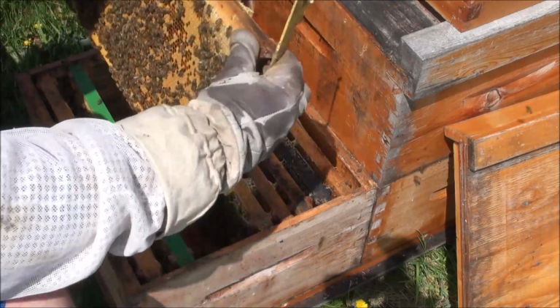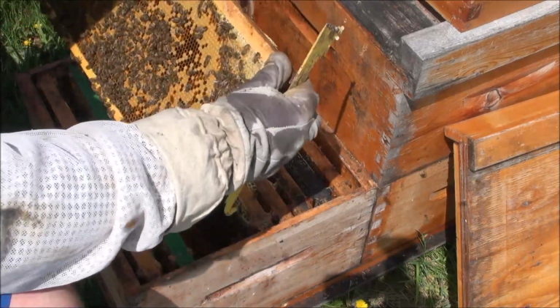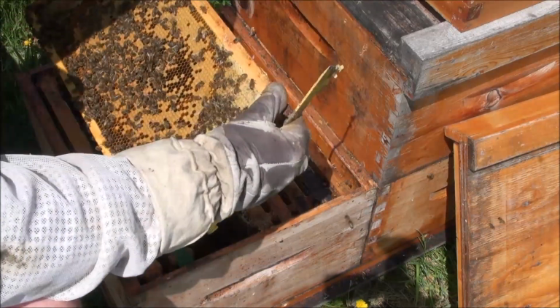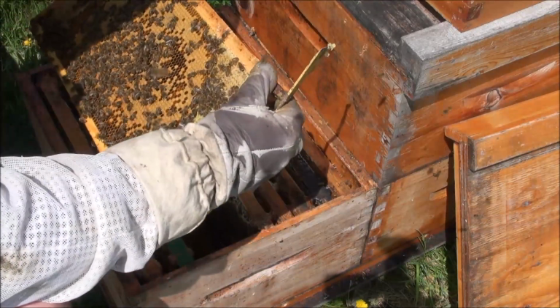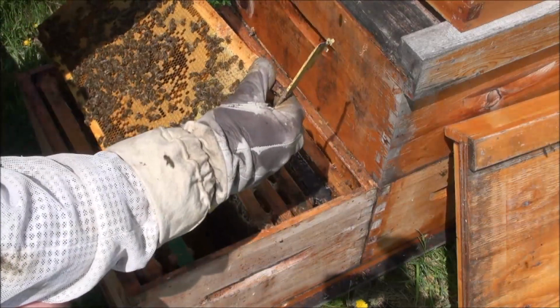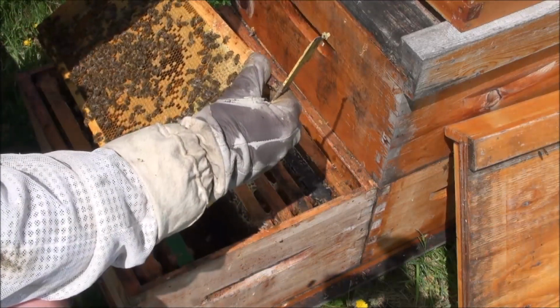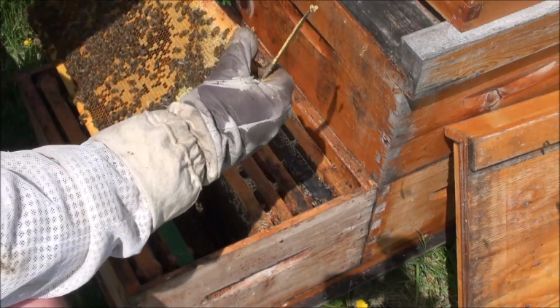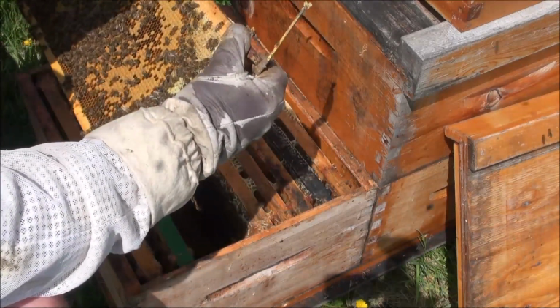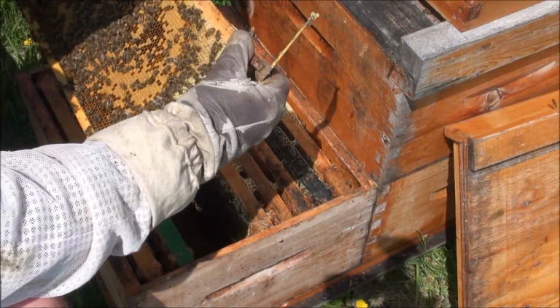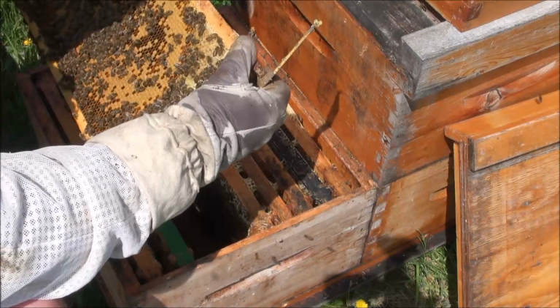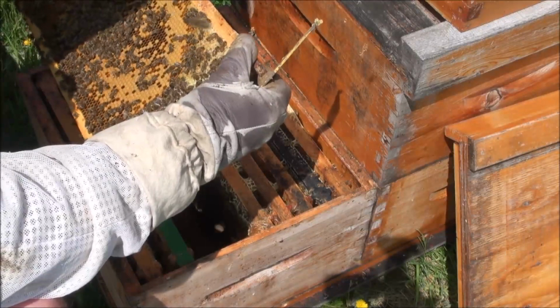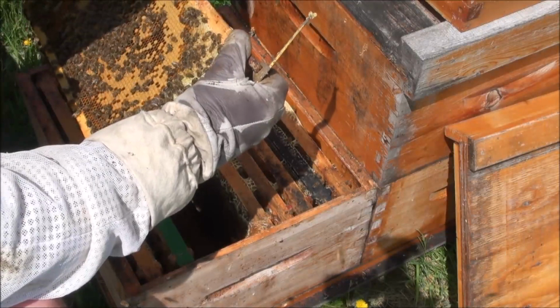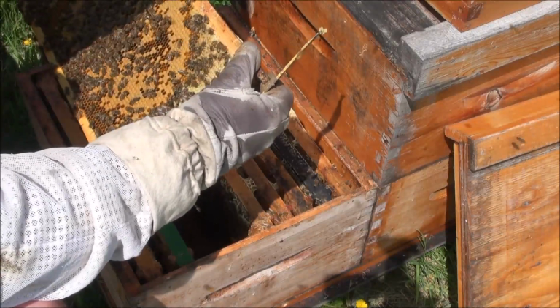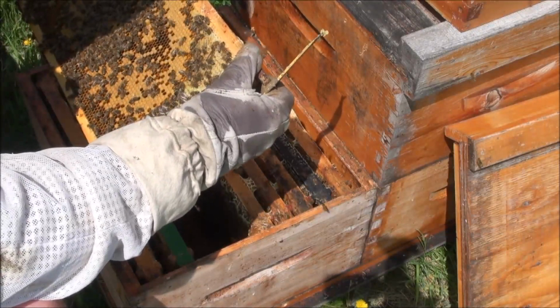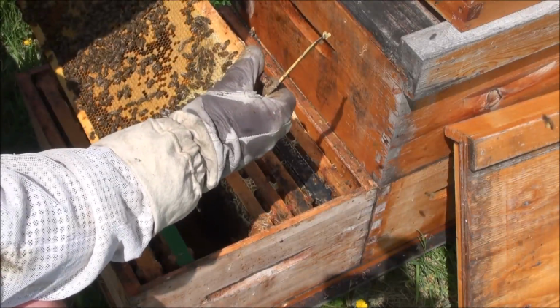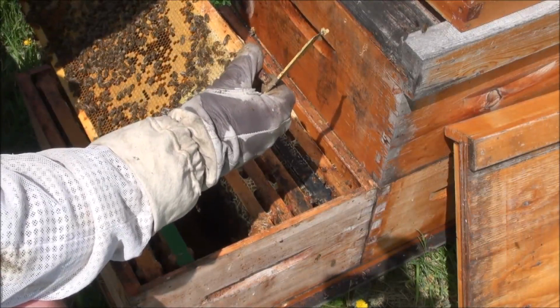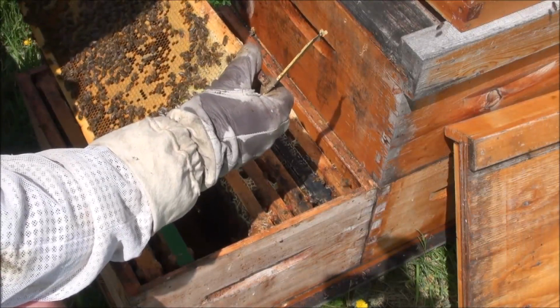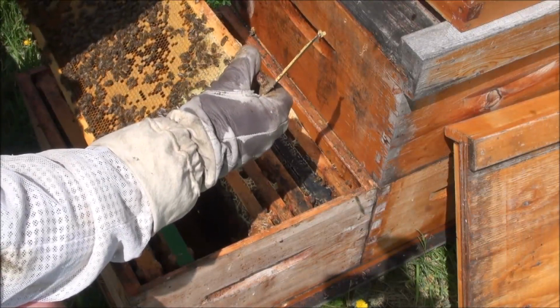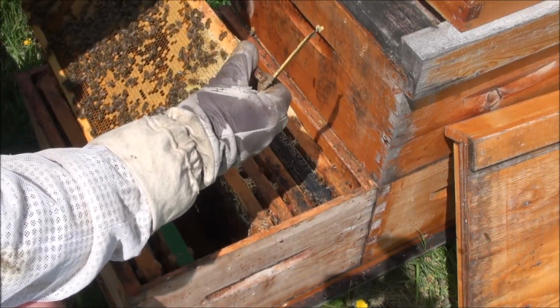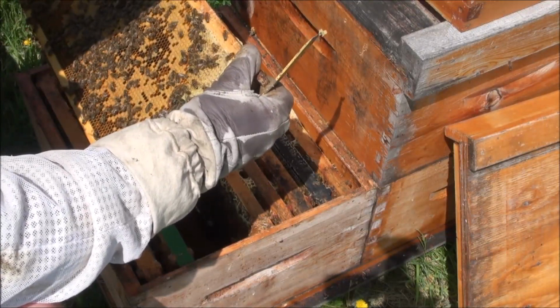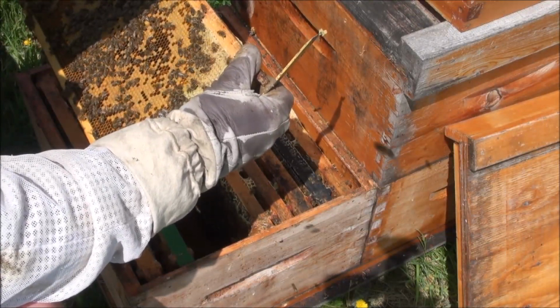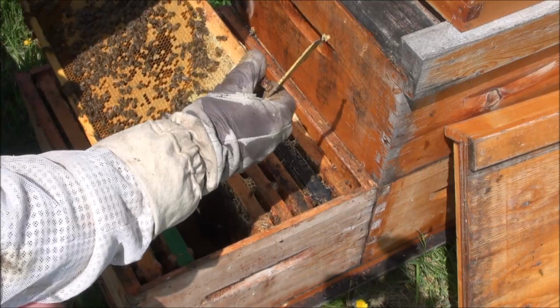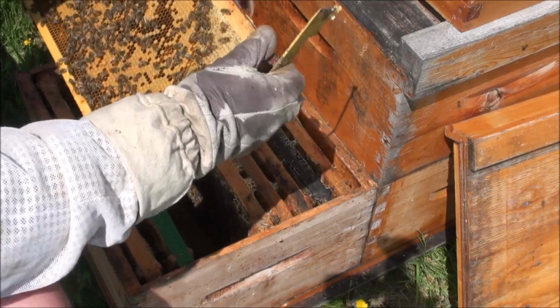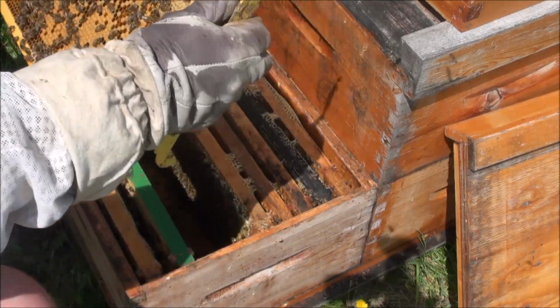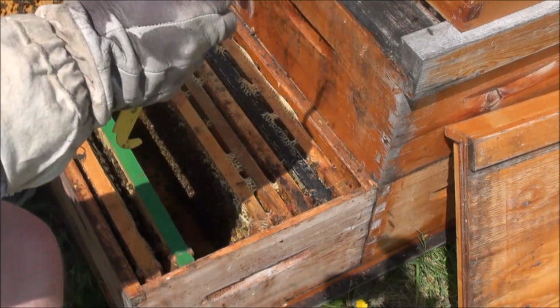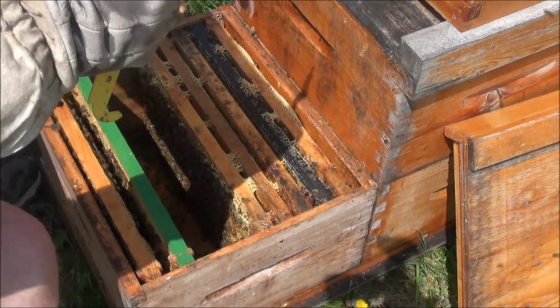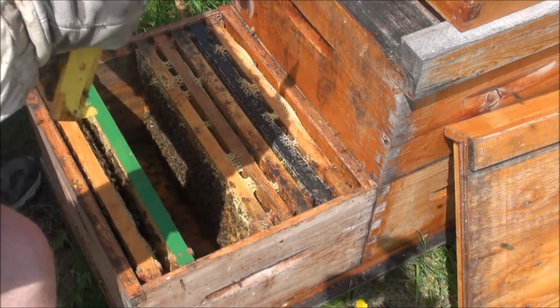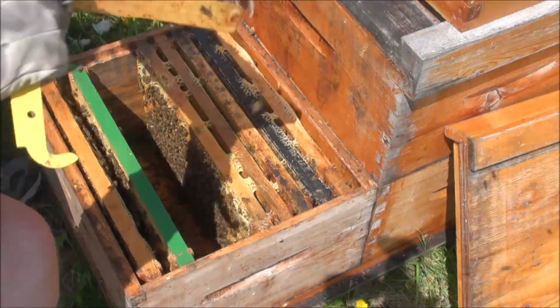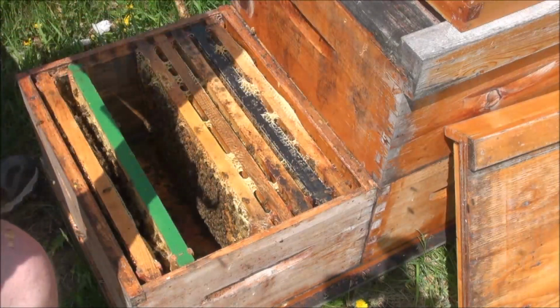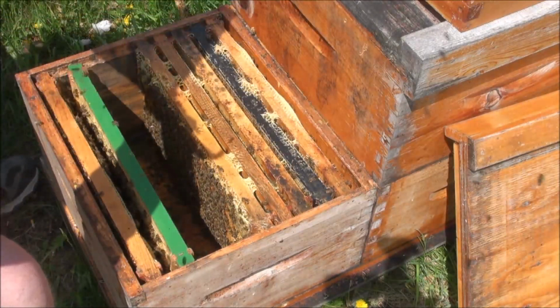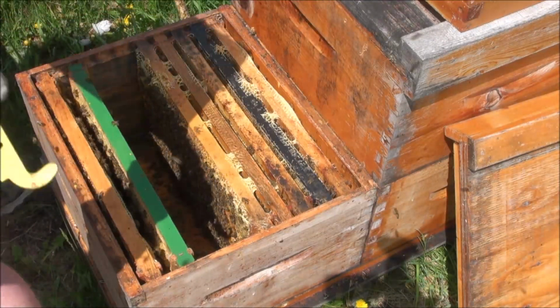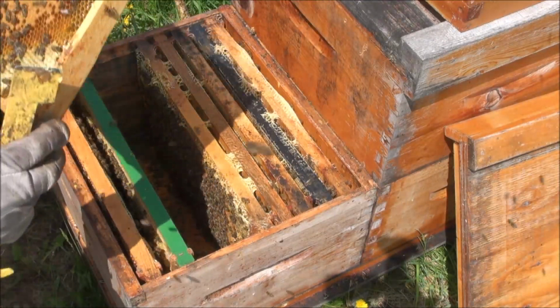So this is a nice sealed brood frame. I see young larvae and can't identify eggs in there at this time.